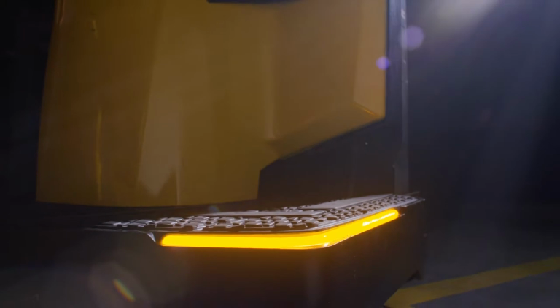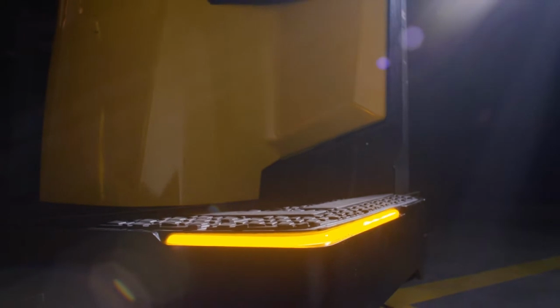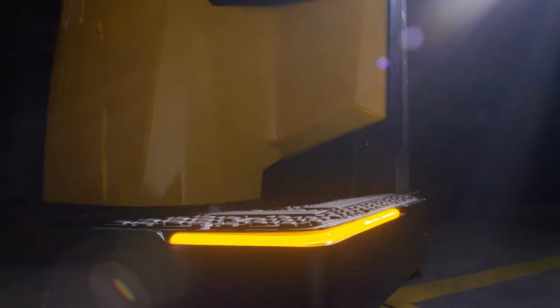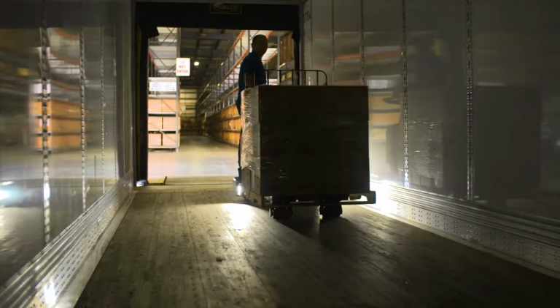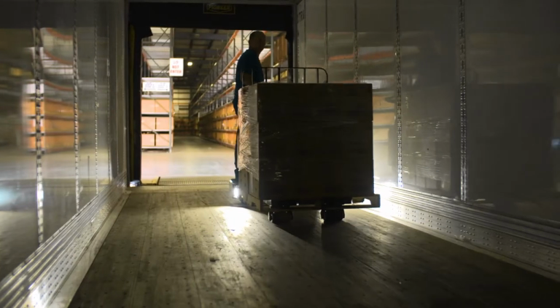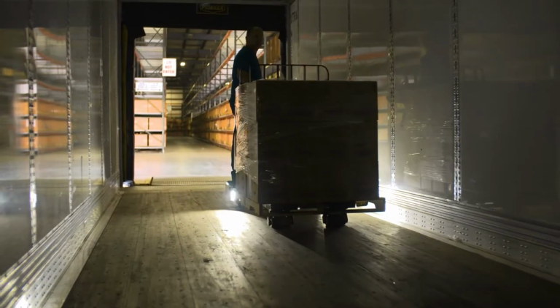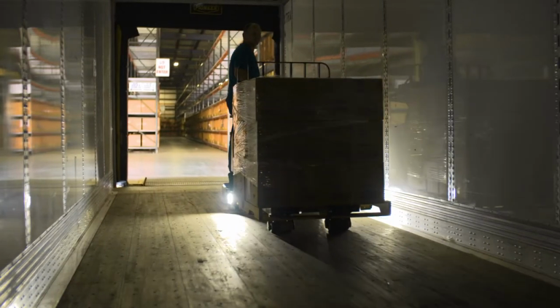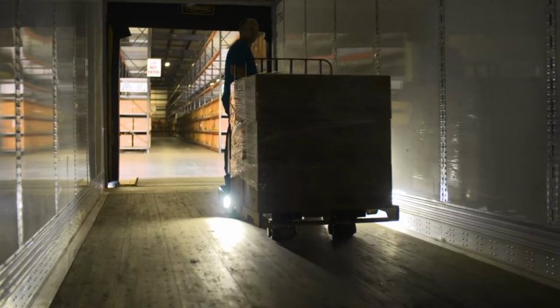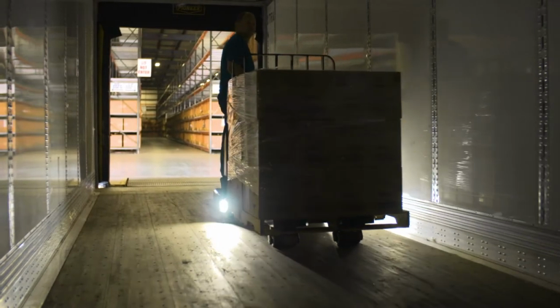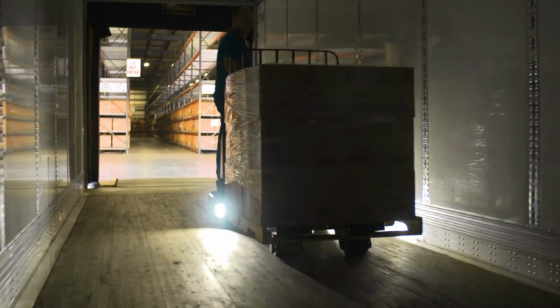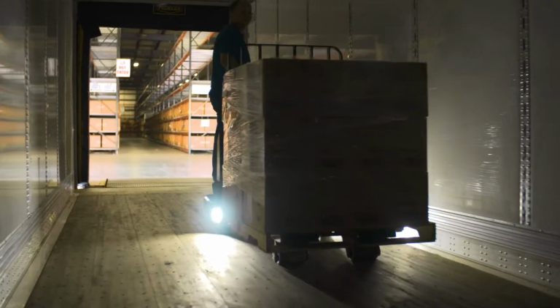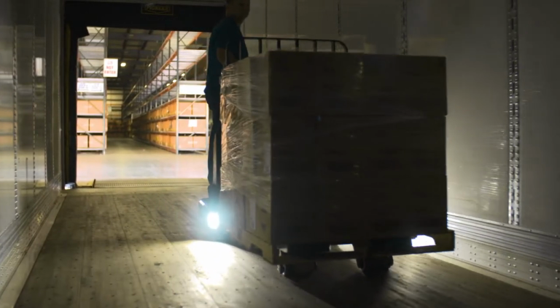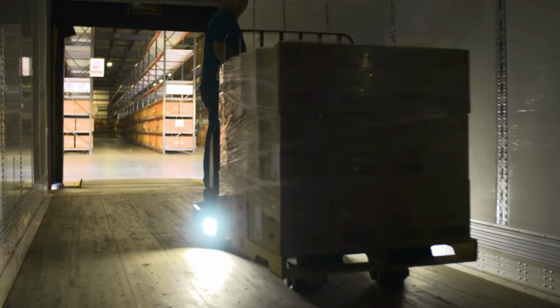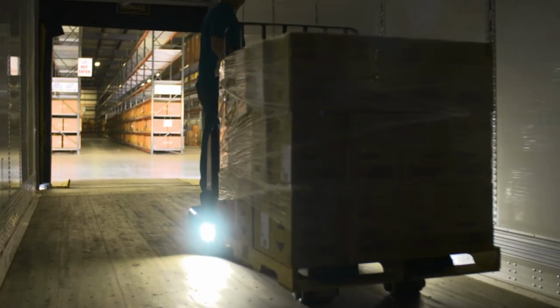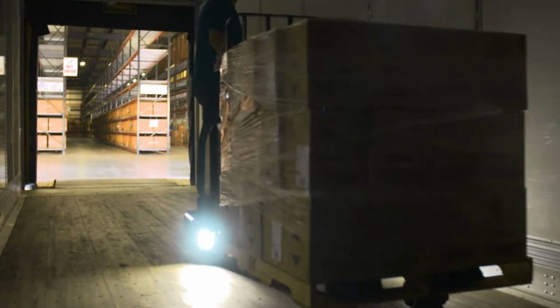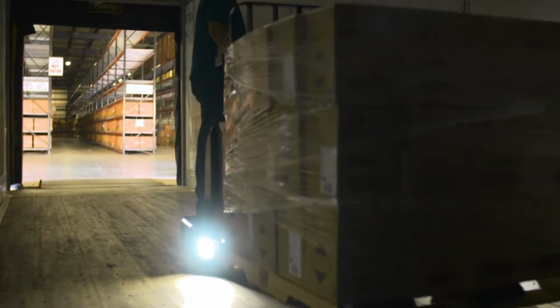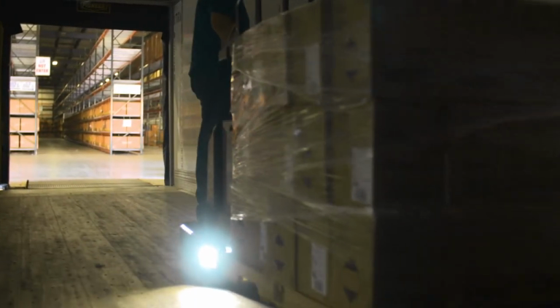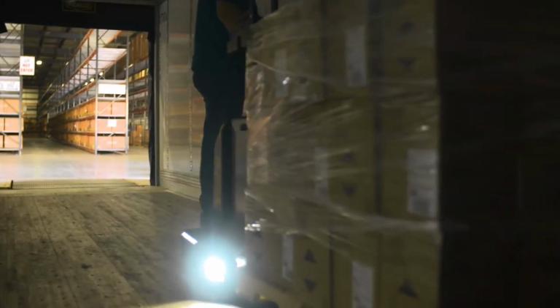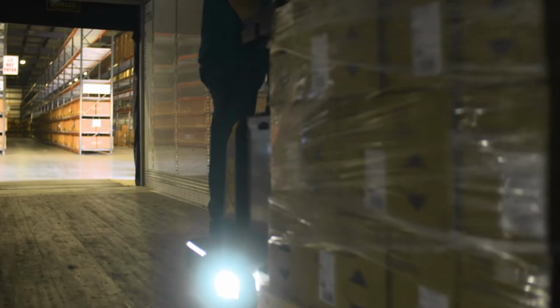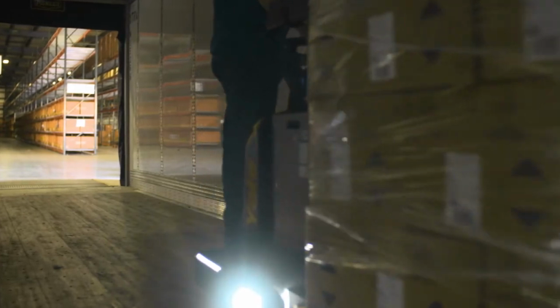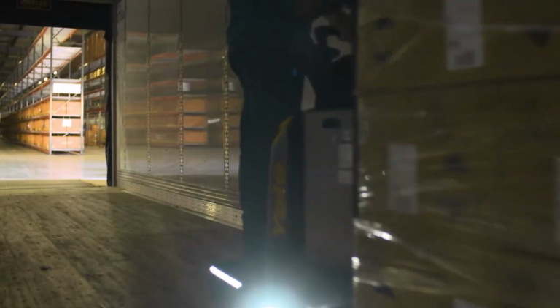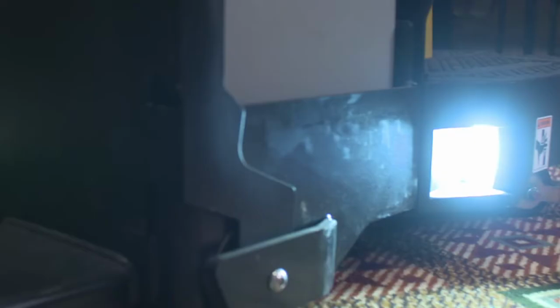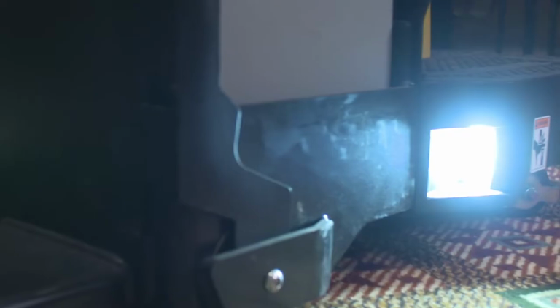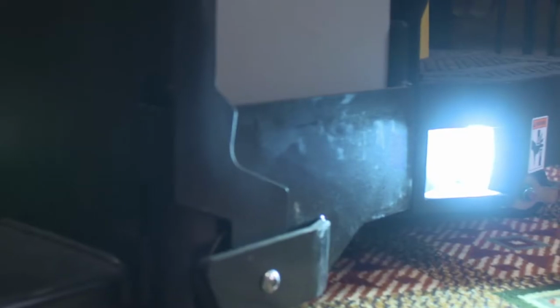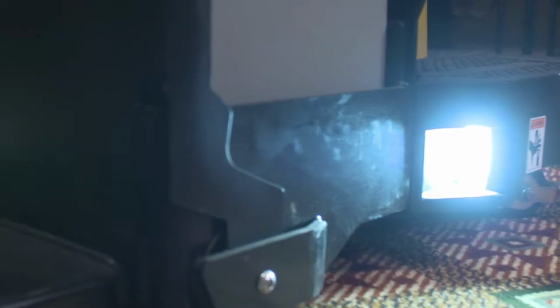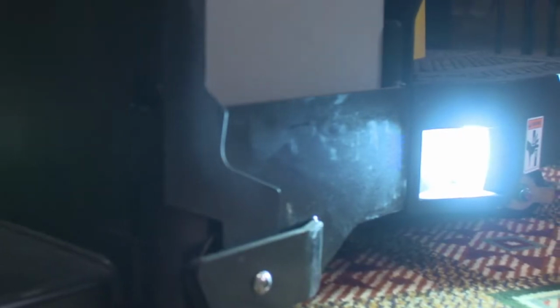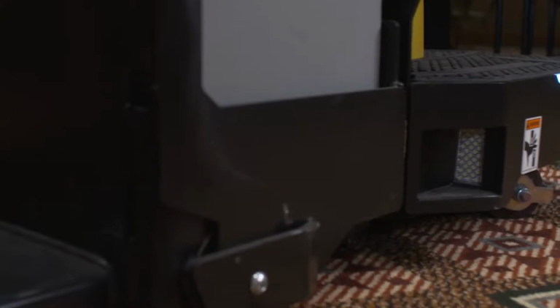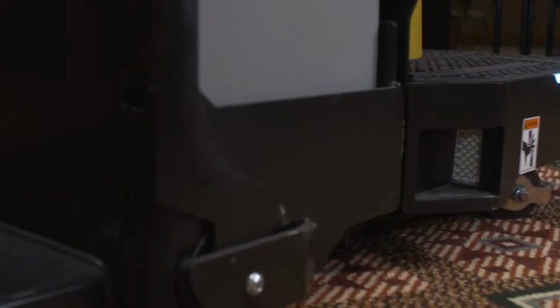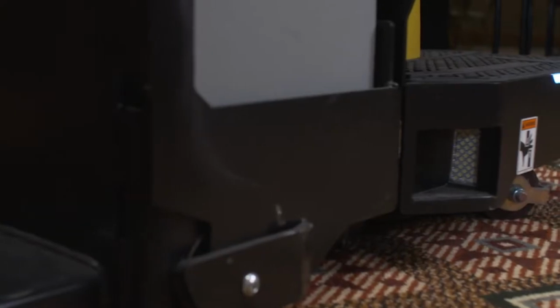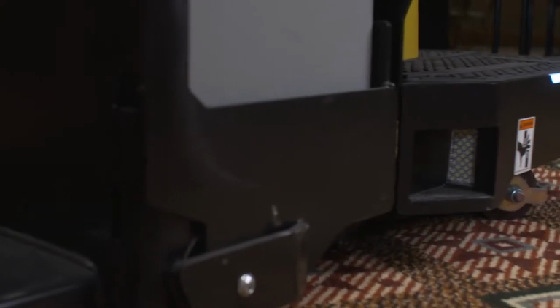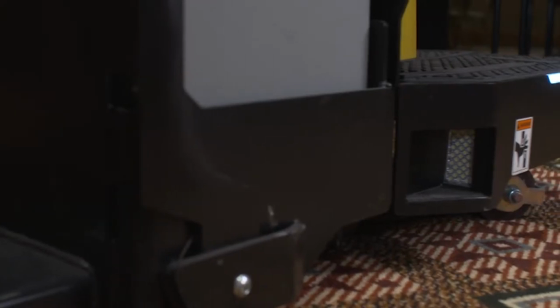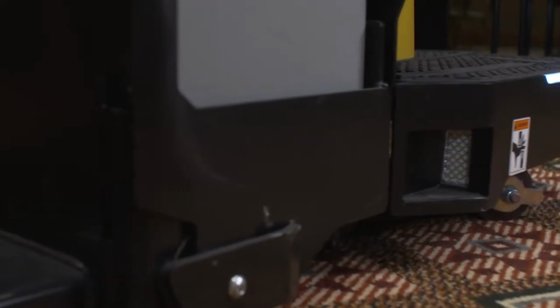The durable fork-level LED lights help improve visibility and precision inside trailers, and are timed to shut off when traveling with forks trailing.